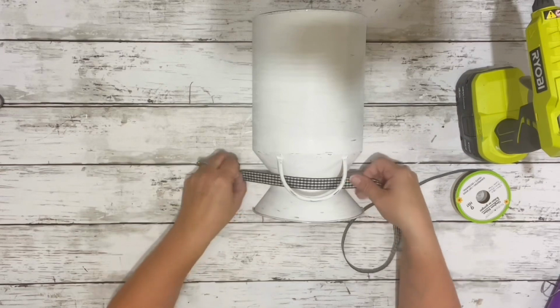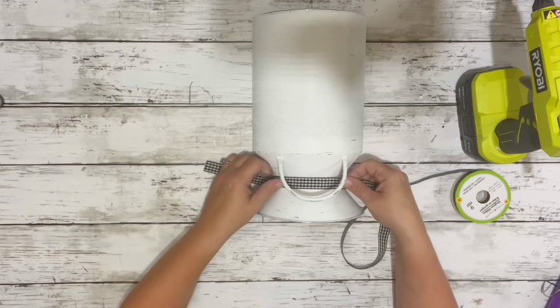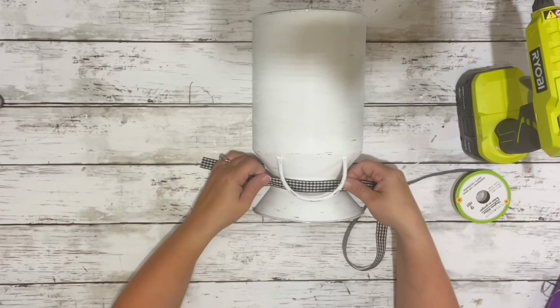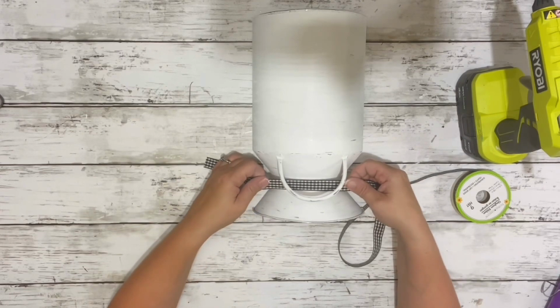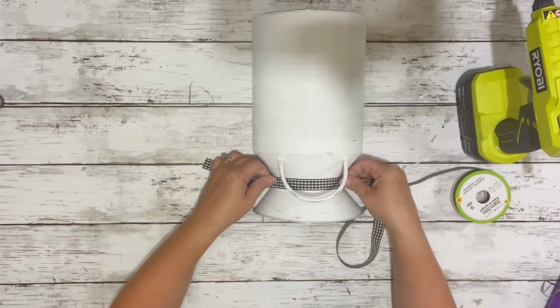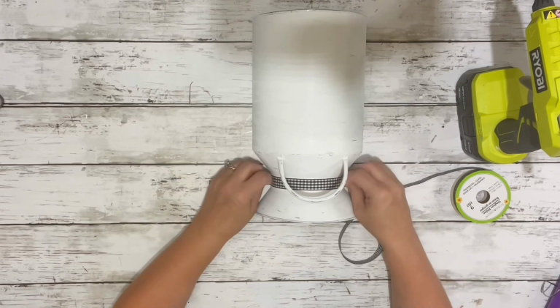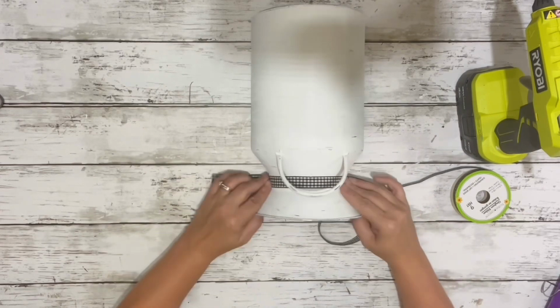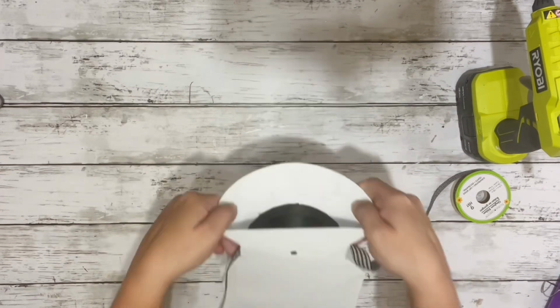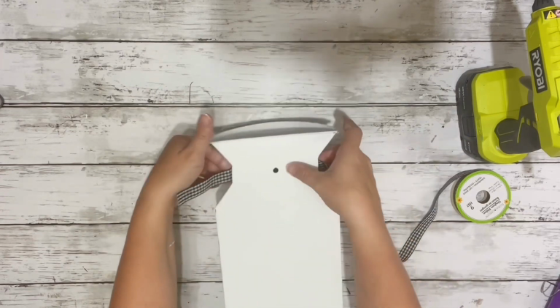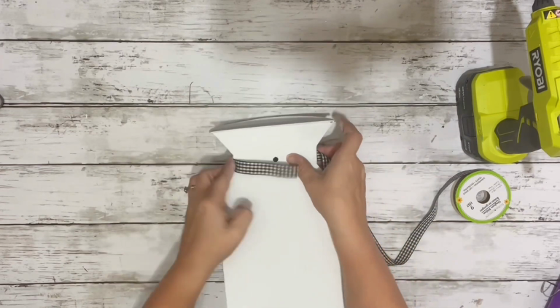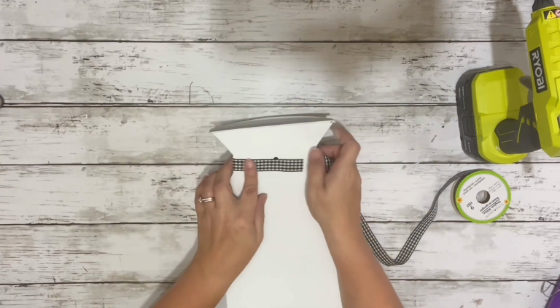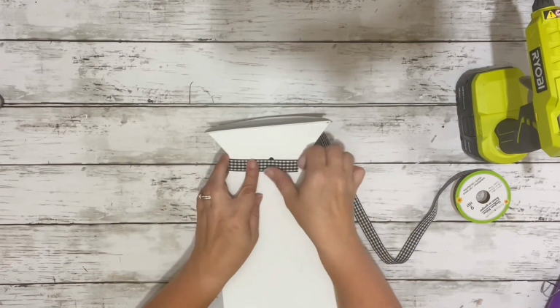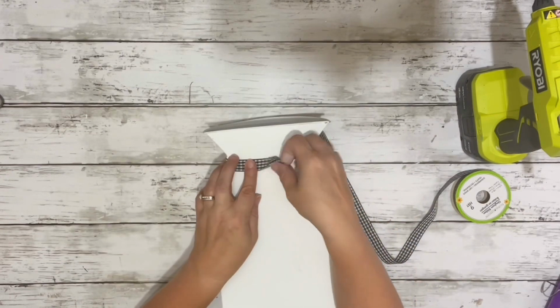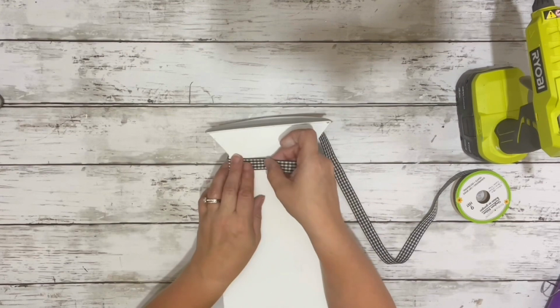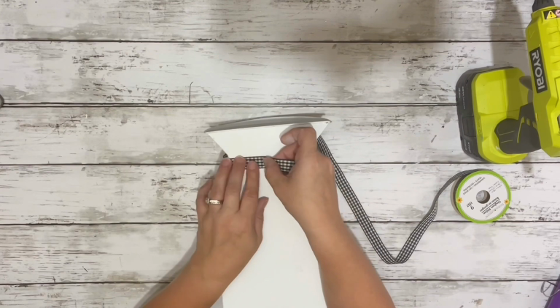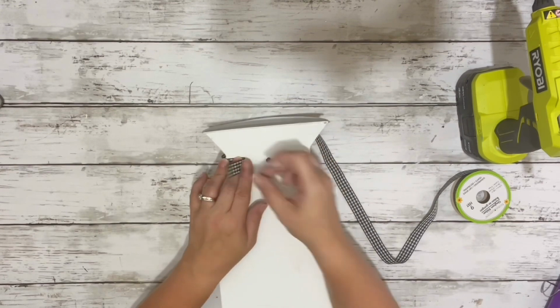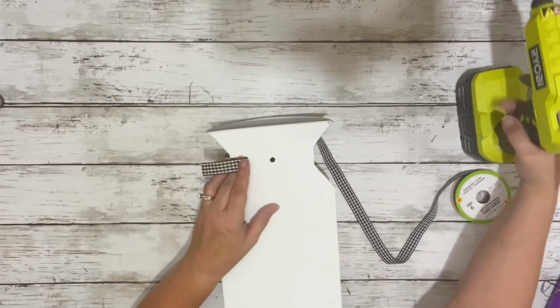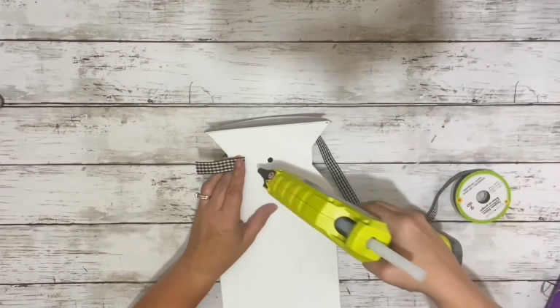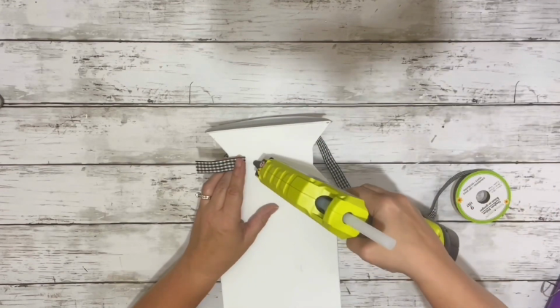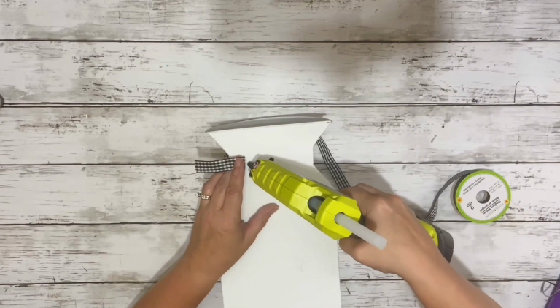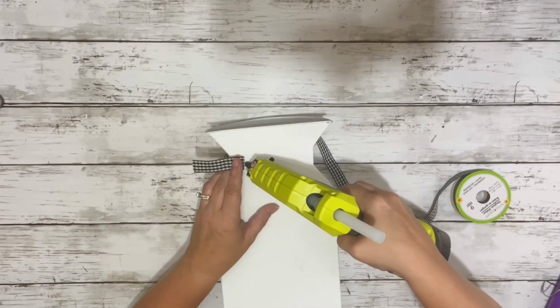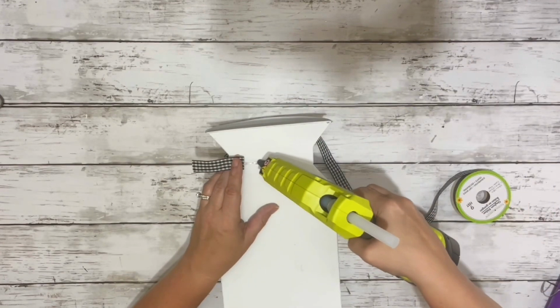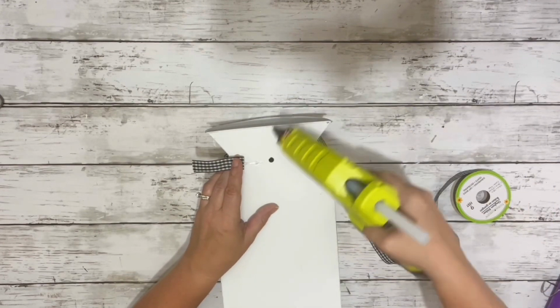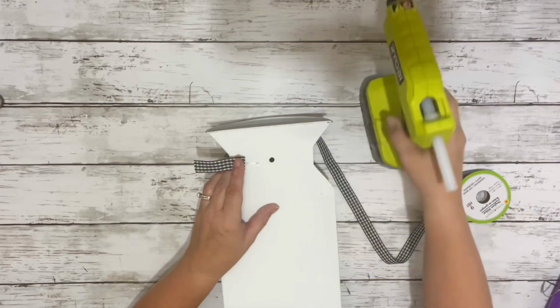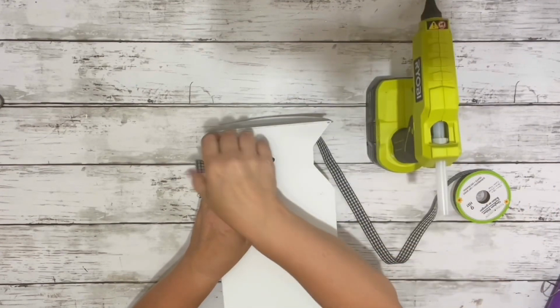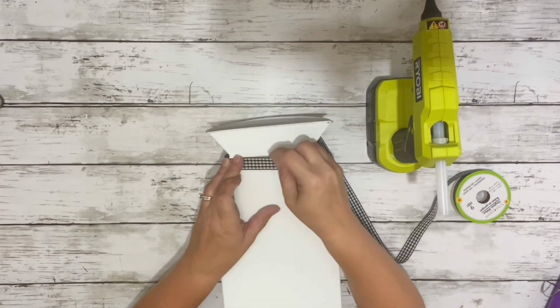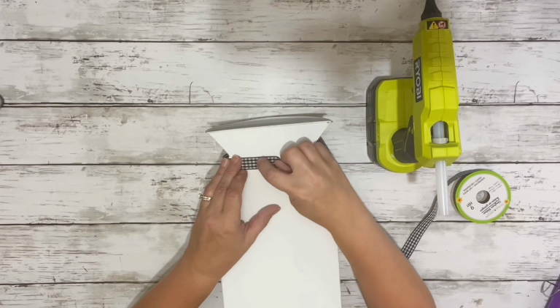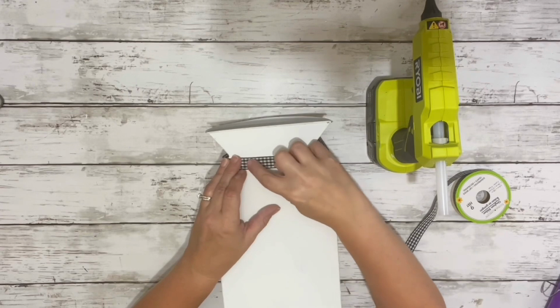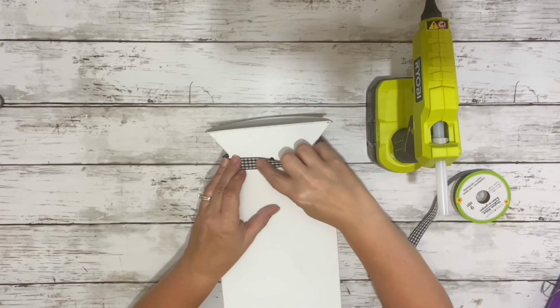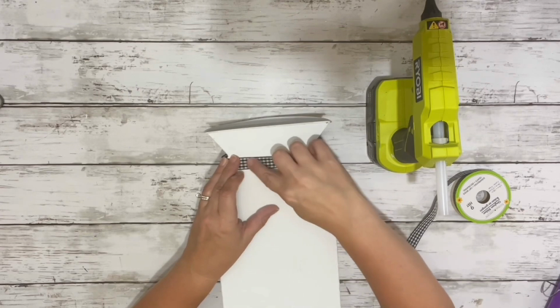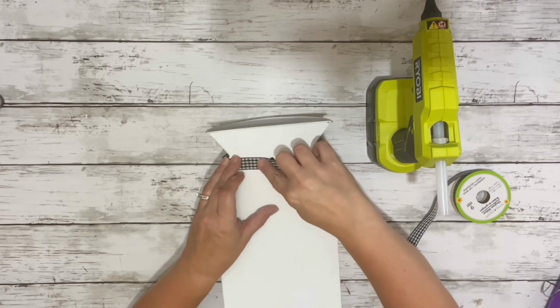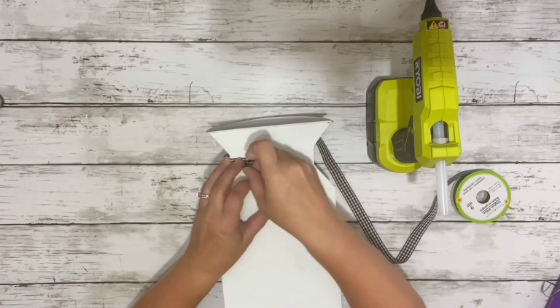Then I took my buffalo check ribbon — this is from Dollar Tree — and I just wrapped it around the indent in the can, leaving that hole exposed so I can hang it up.